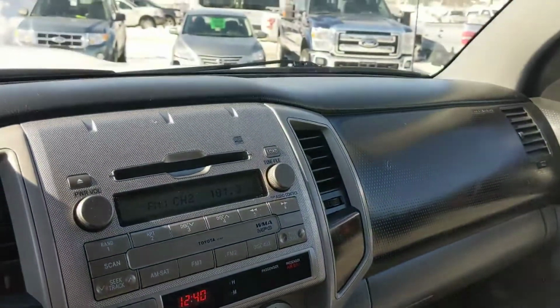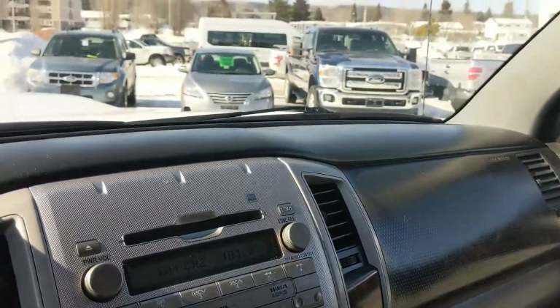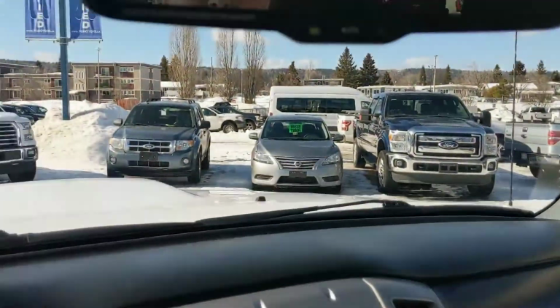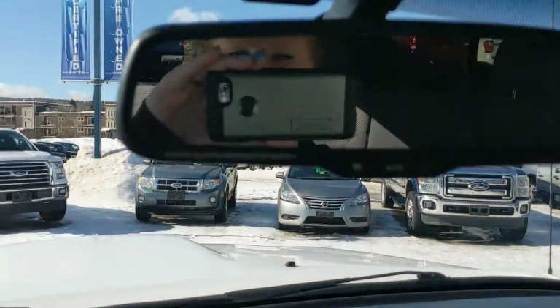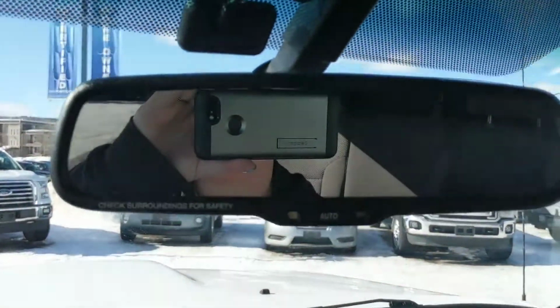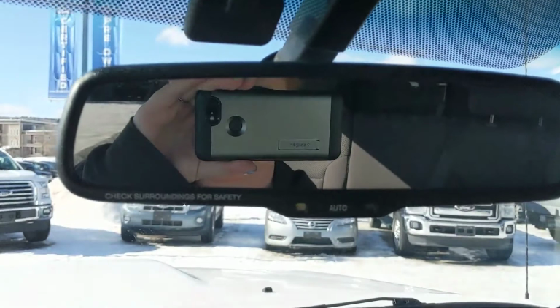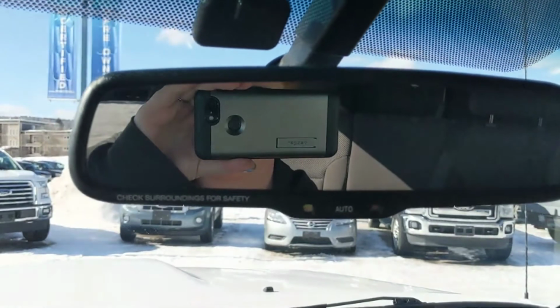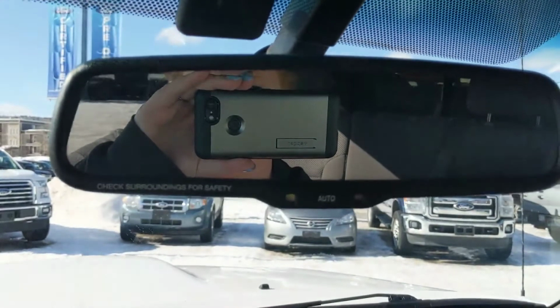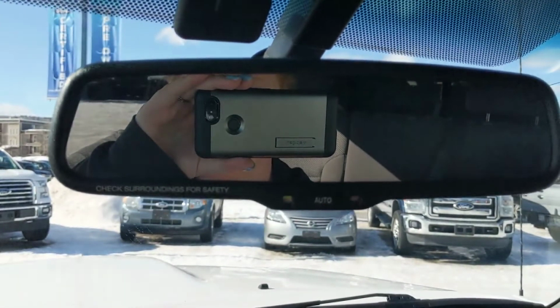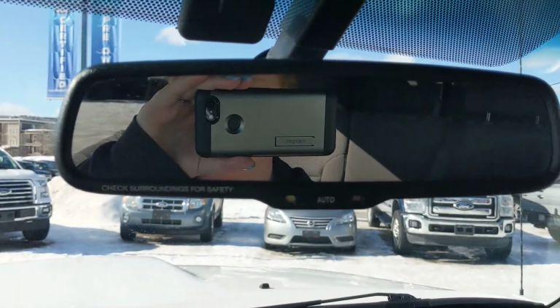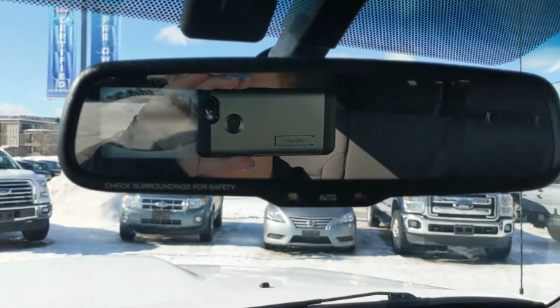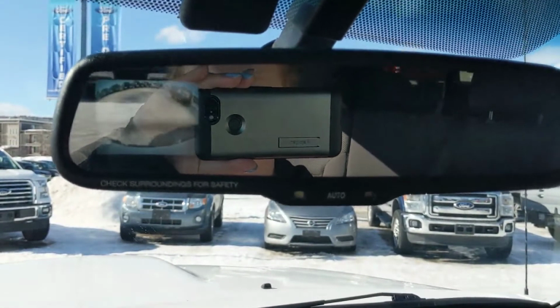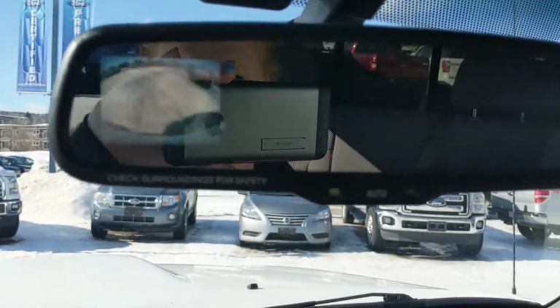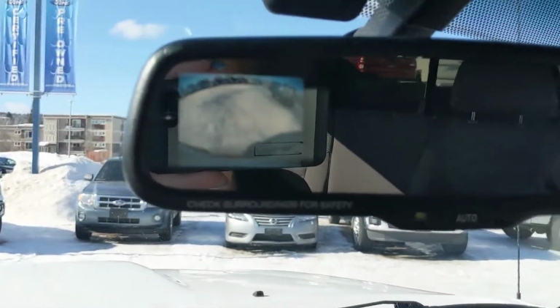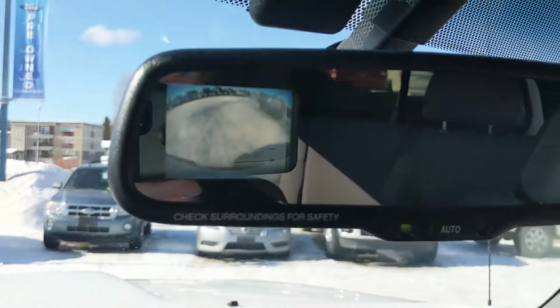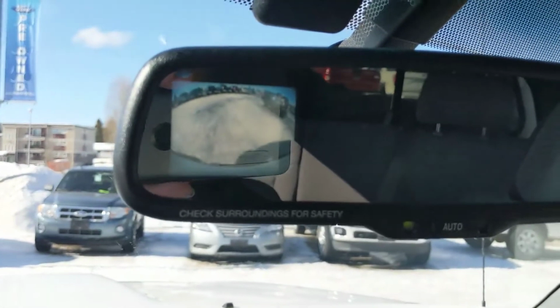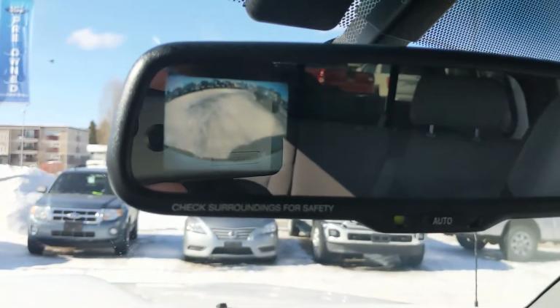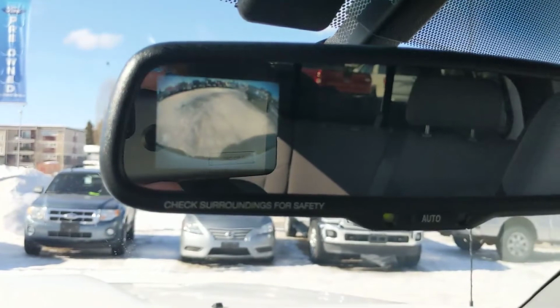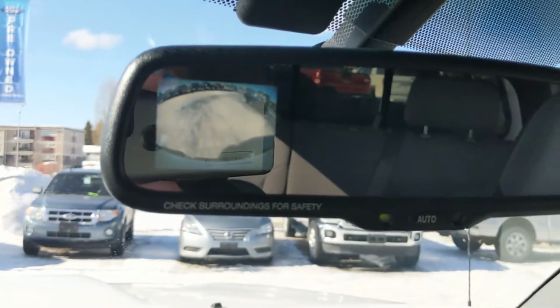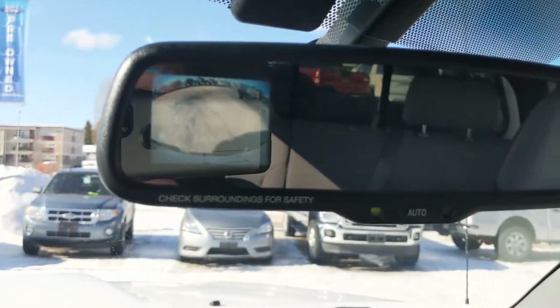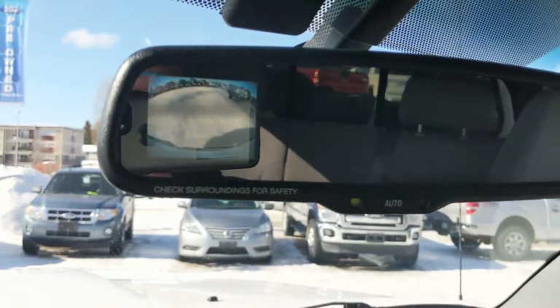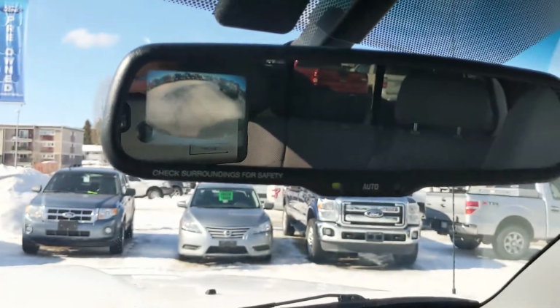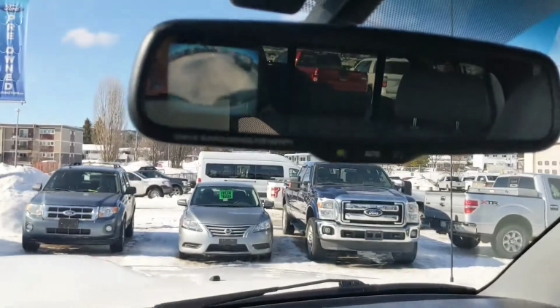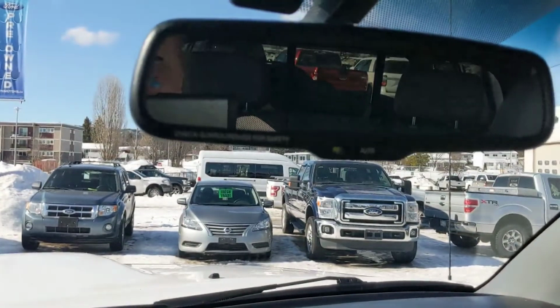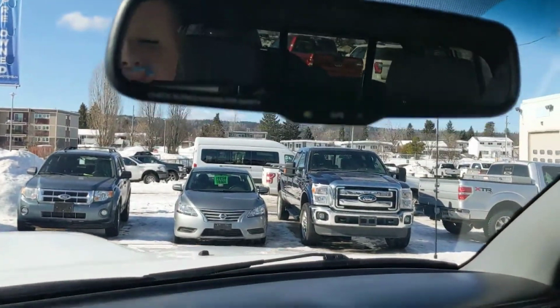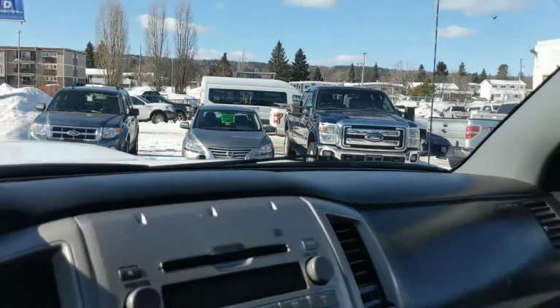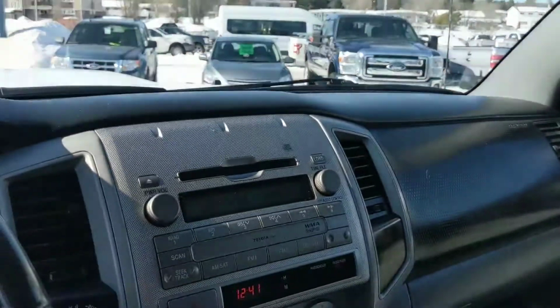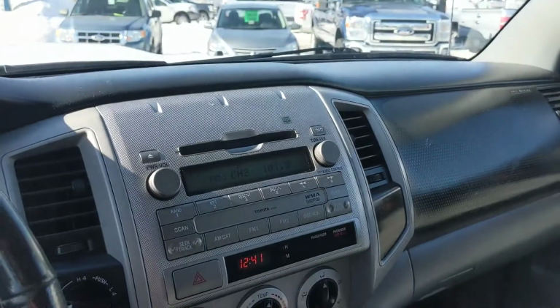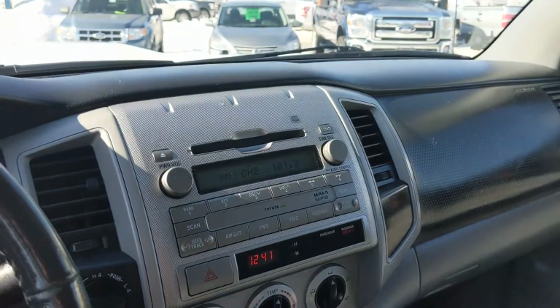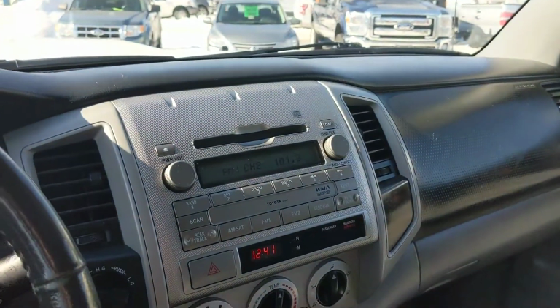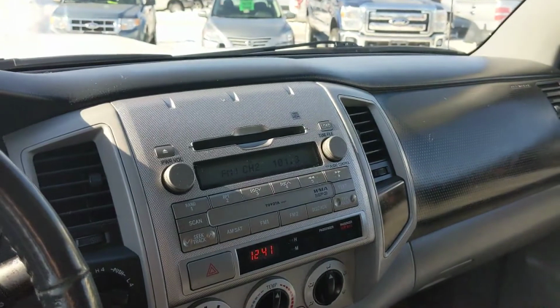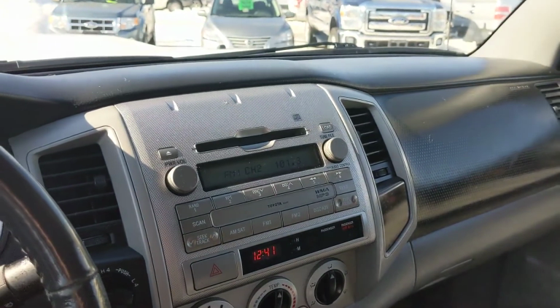Your mirror here is also going to double as your backup camera — that nice little screen pops up there for you. That's especially handy with the canopy on the back.